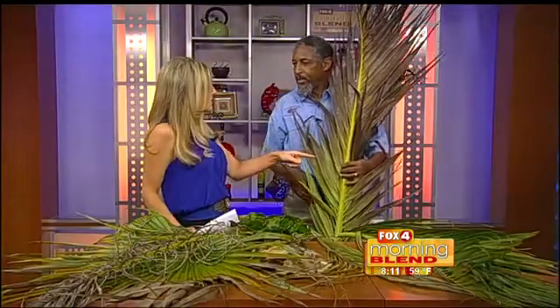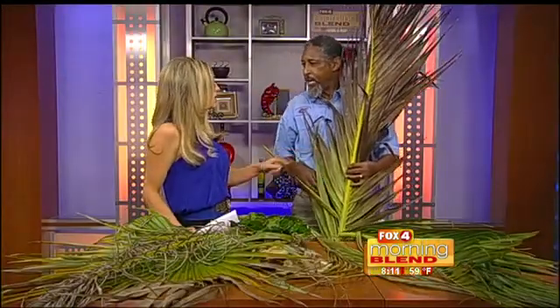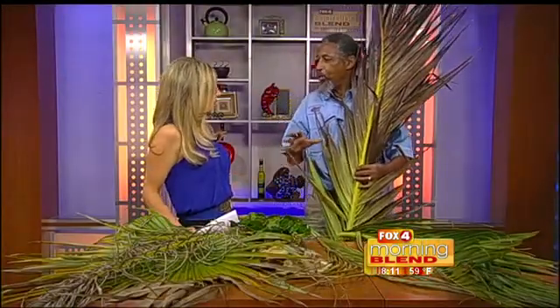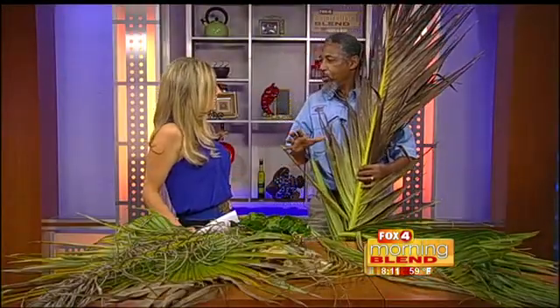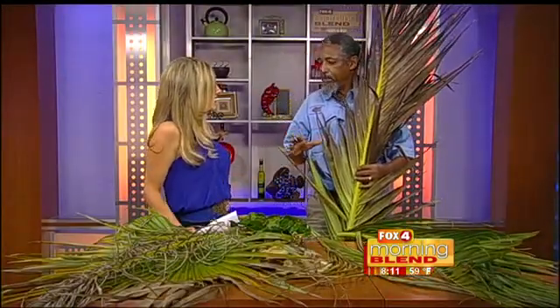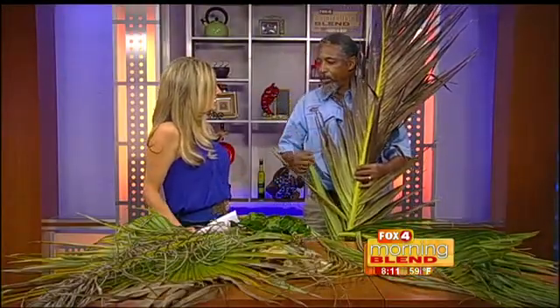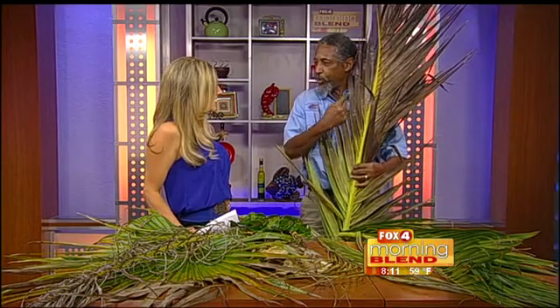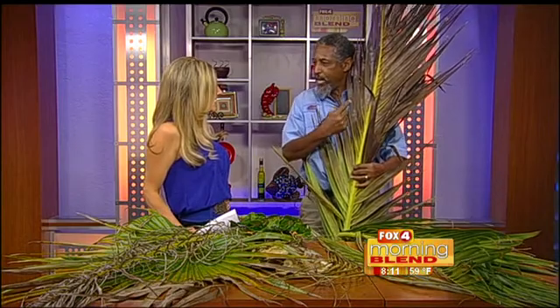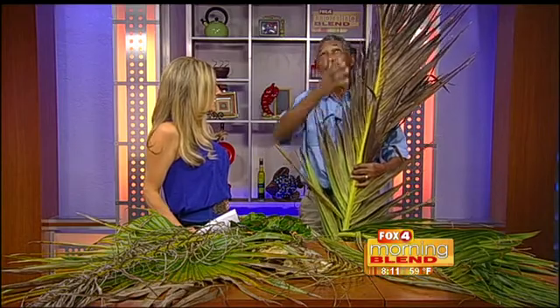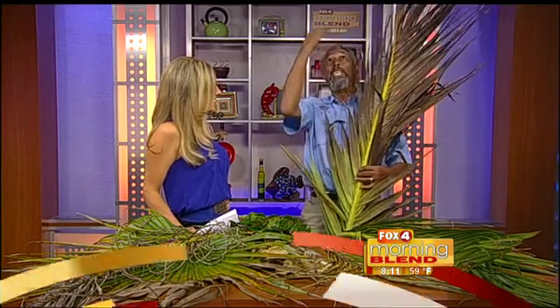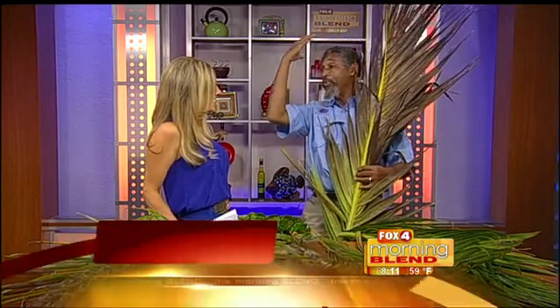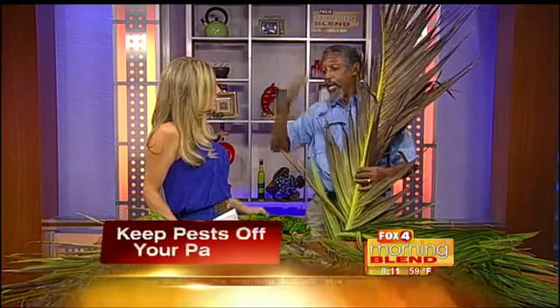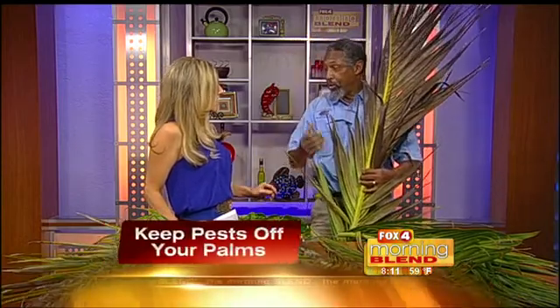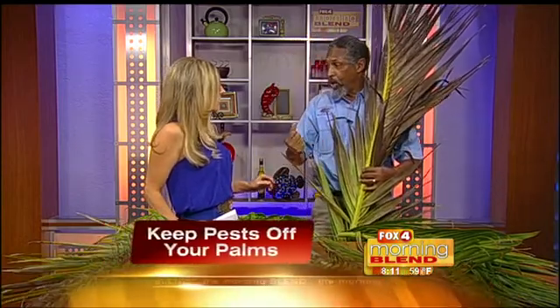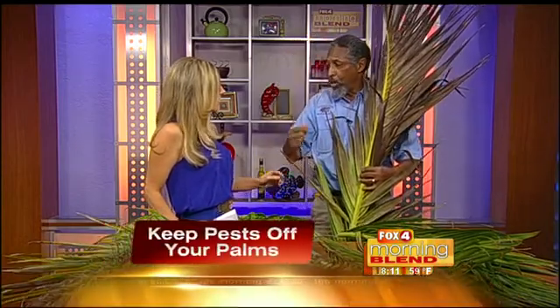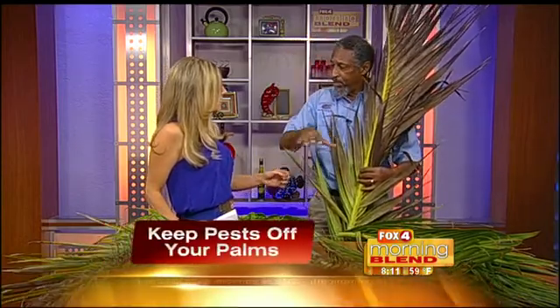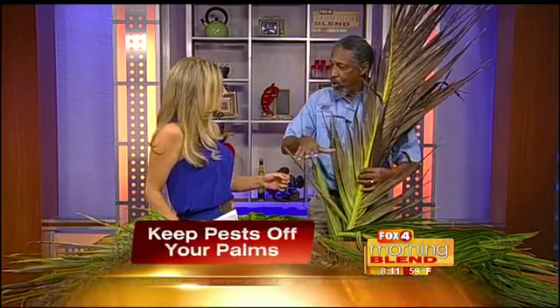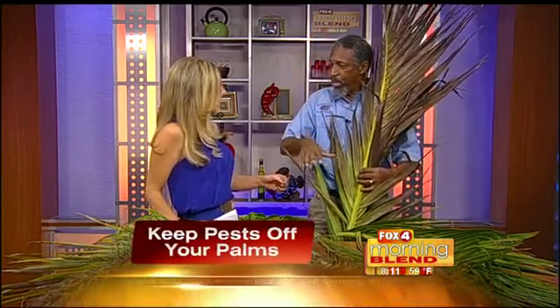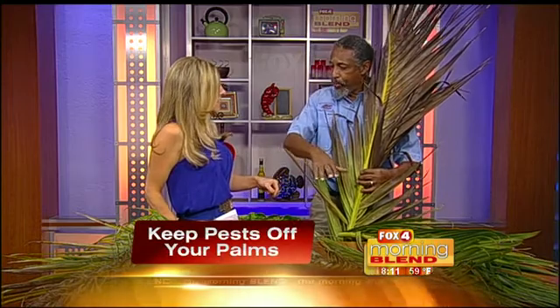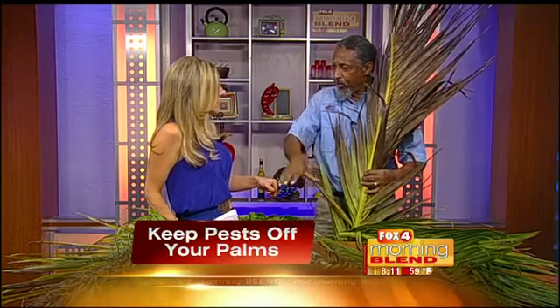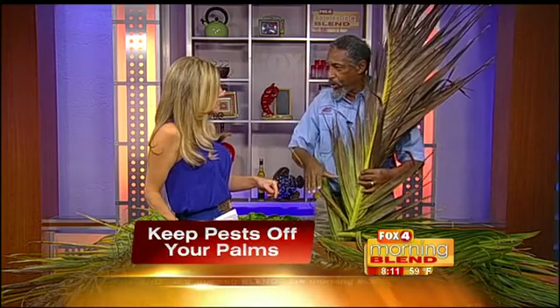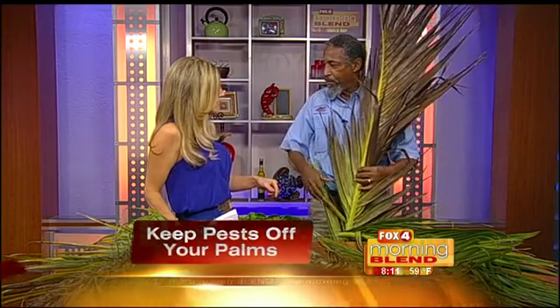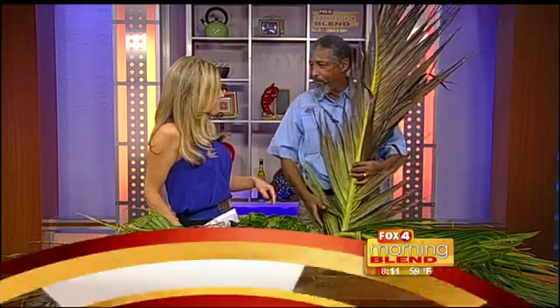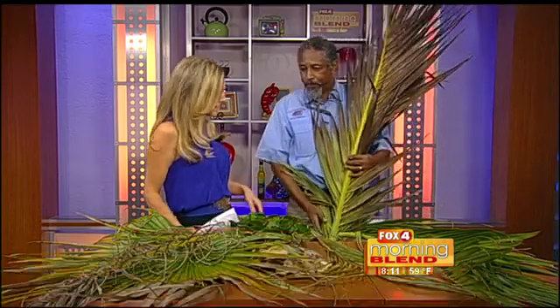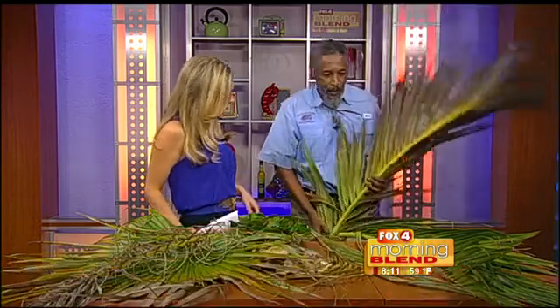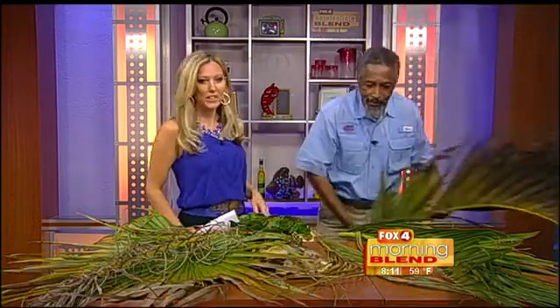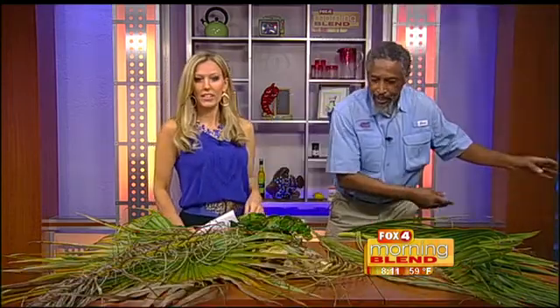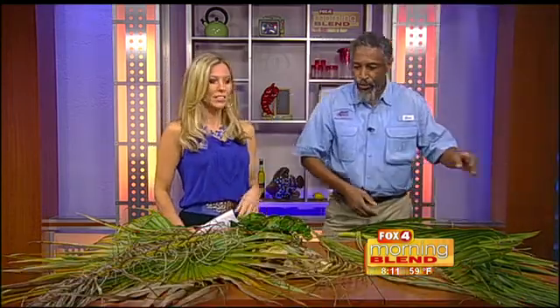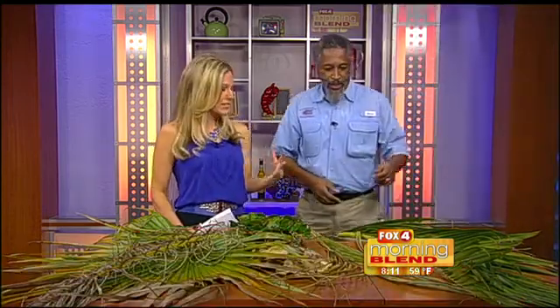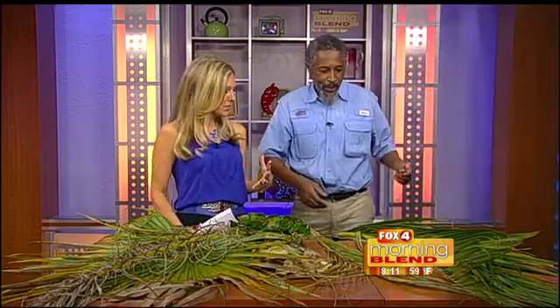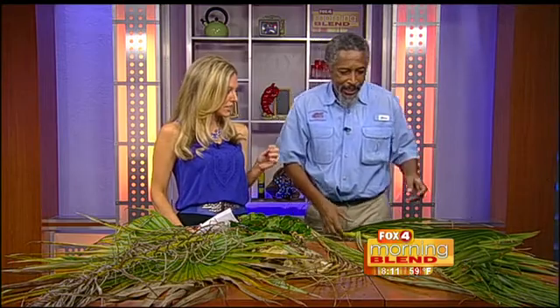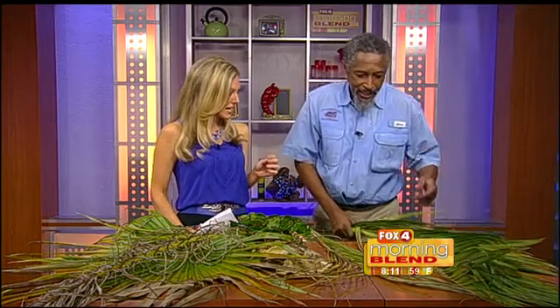What do we do to treat this one? Same thing — a systemic insecticide. What we'd like you to do is not spray, because the spray can get in your eyes, but mix it in water and put it around the roots of the palm. An easy way to treat it and keep our landscaping looking nice.